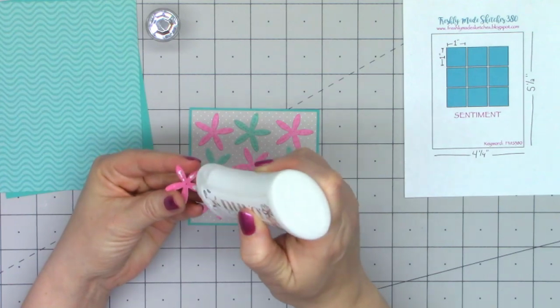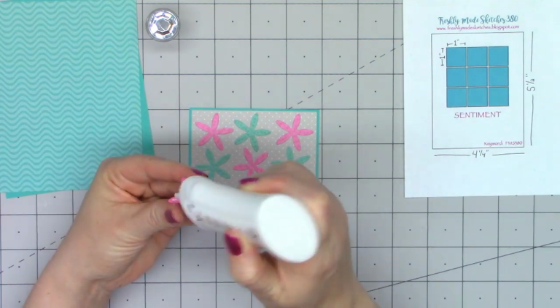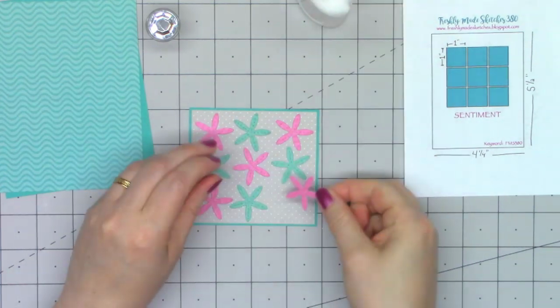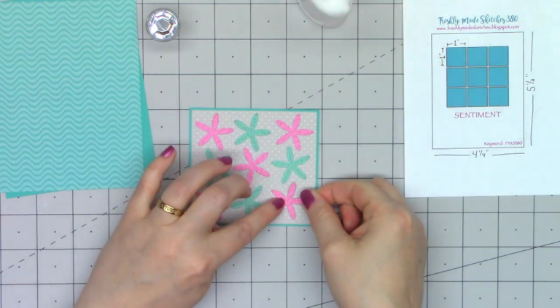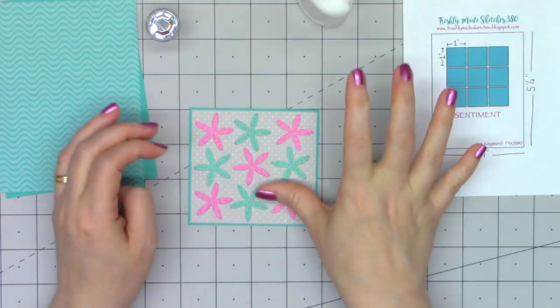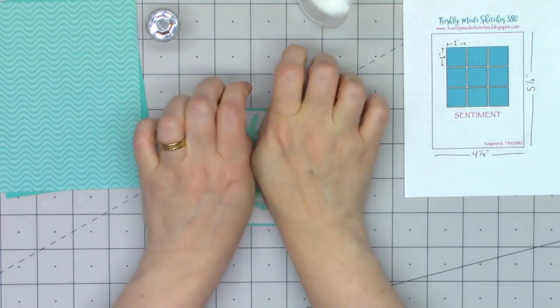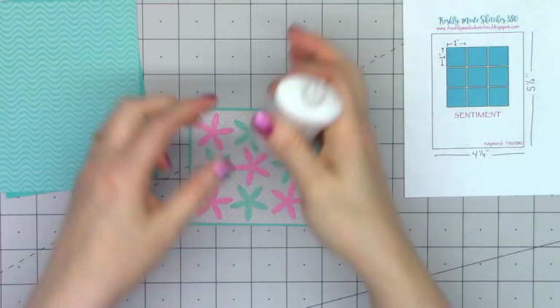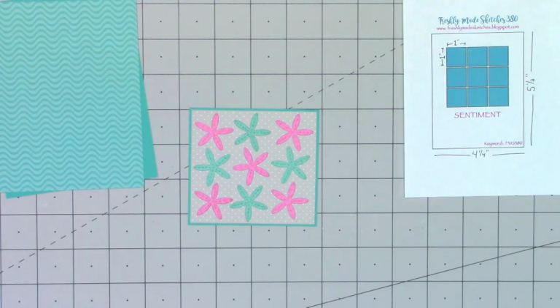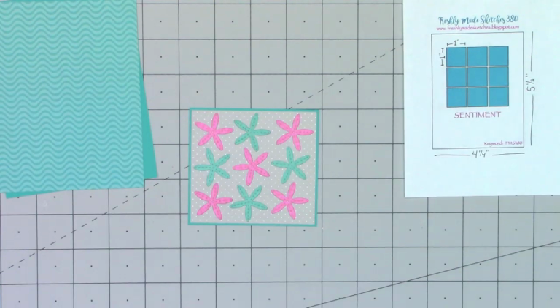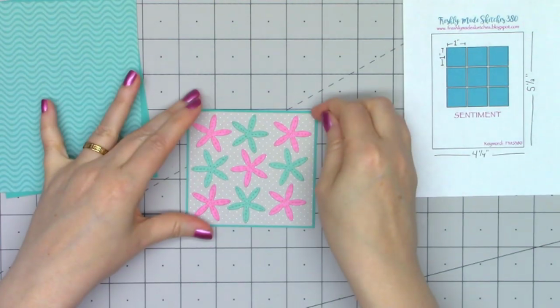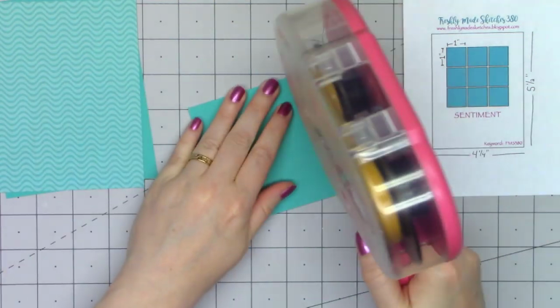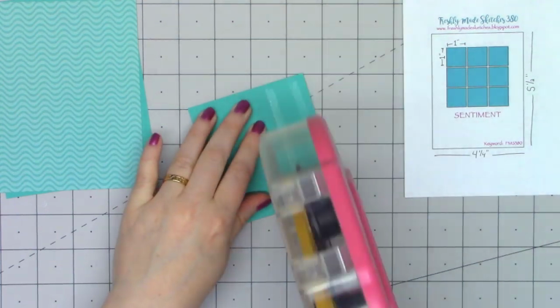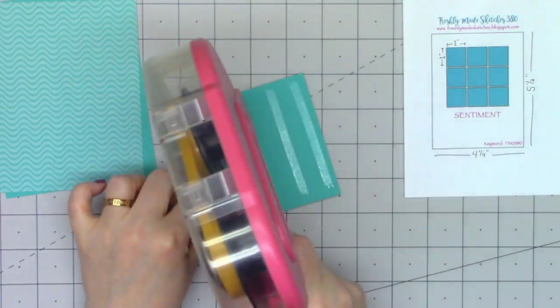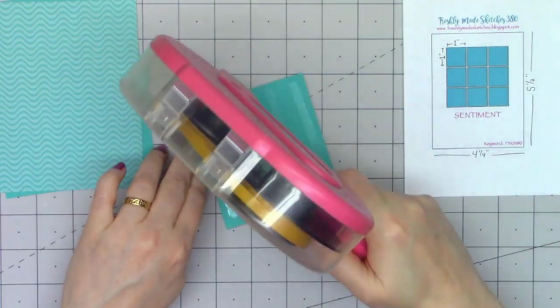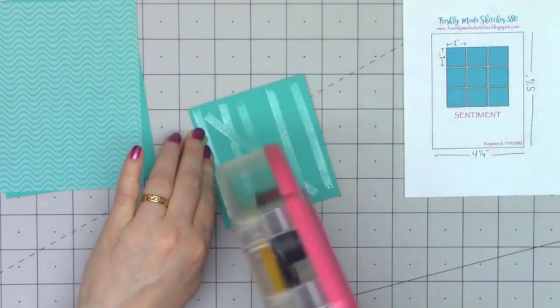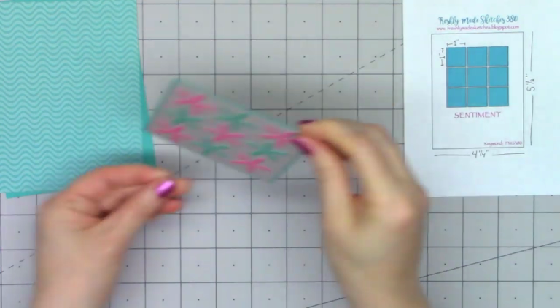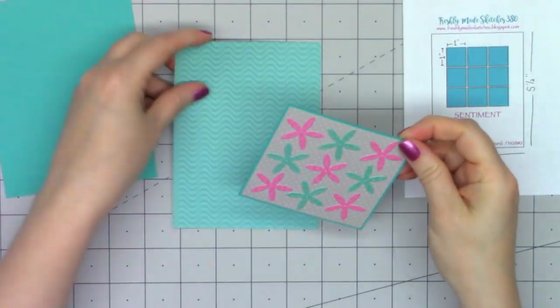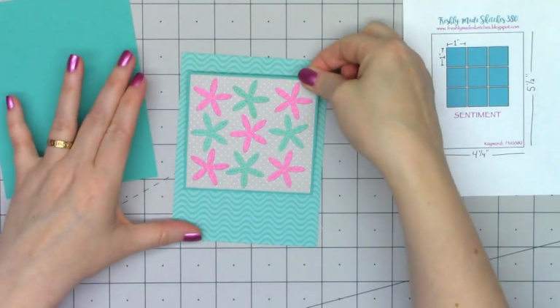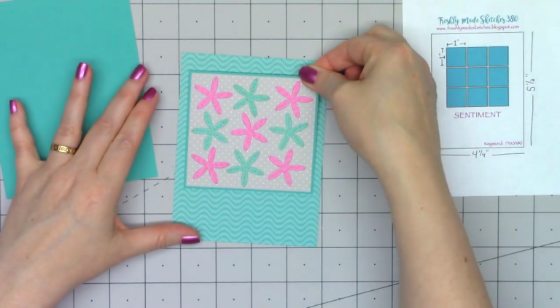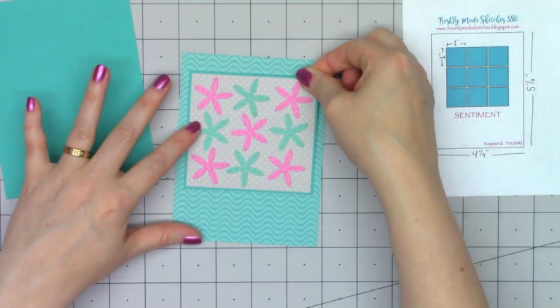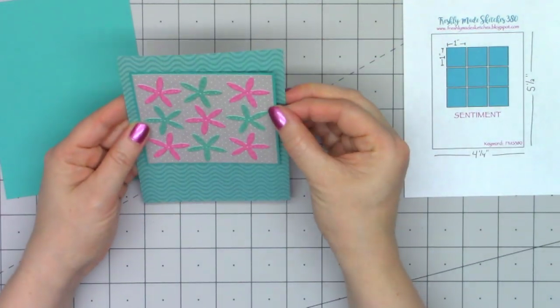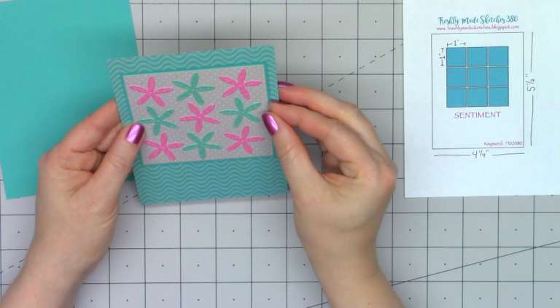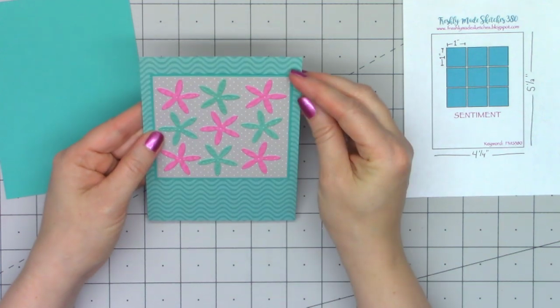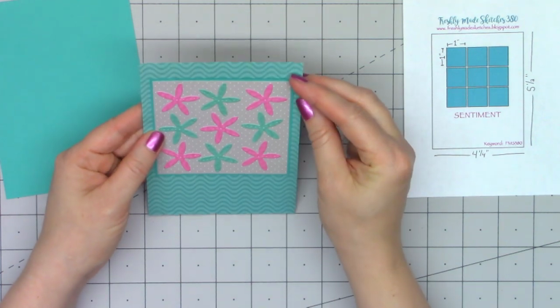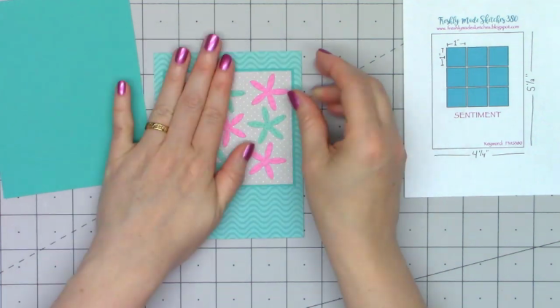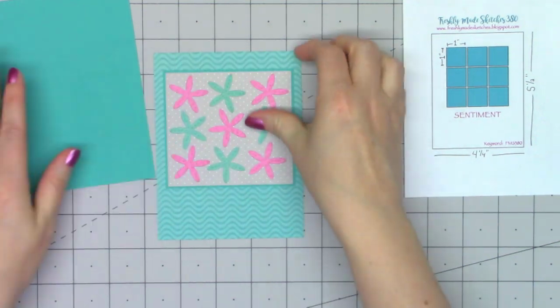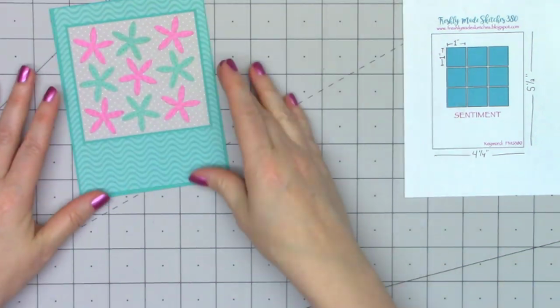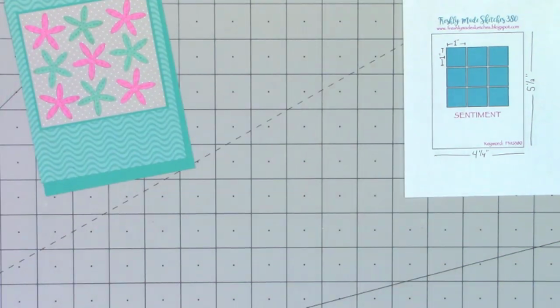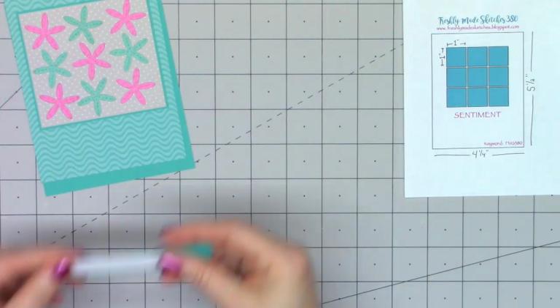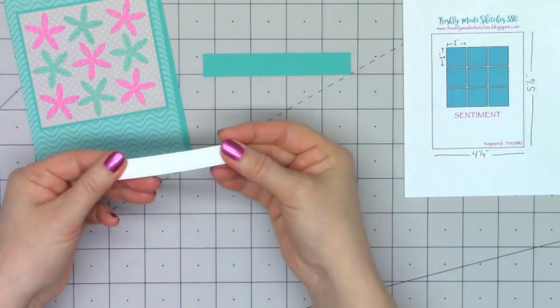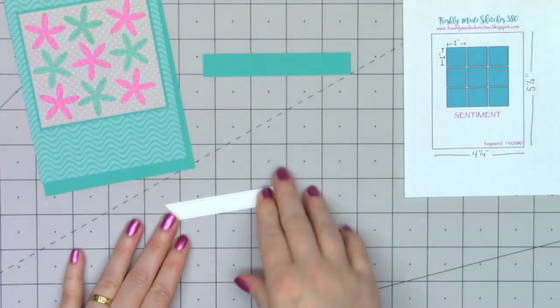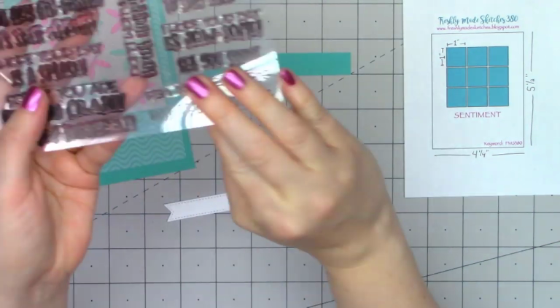I did modify the sketch measurements just a little bit, just so I could accommodate all of these little starfish. The gray polka dot paper is three and a half inches by three and a quarter, and then my matted layers are all an additional eighth of an inch.